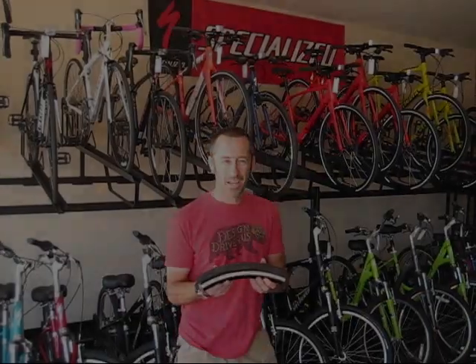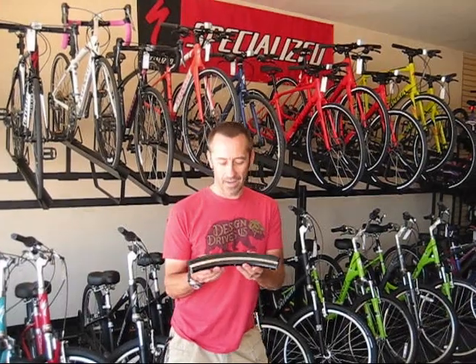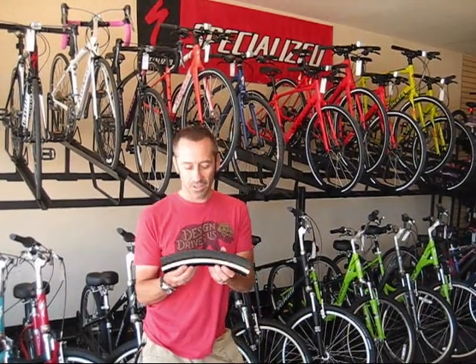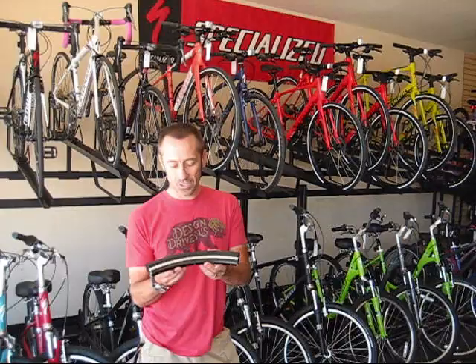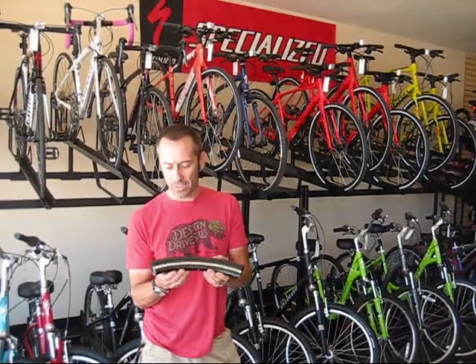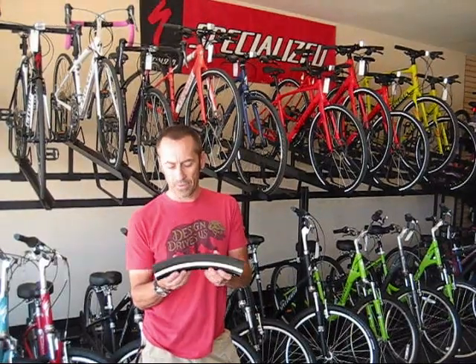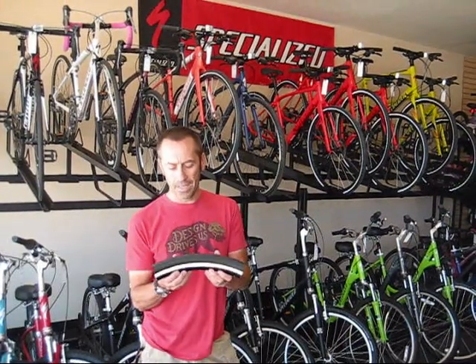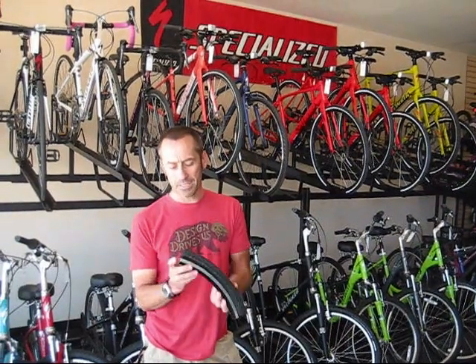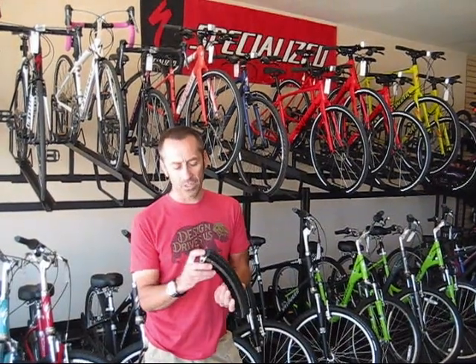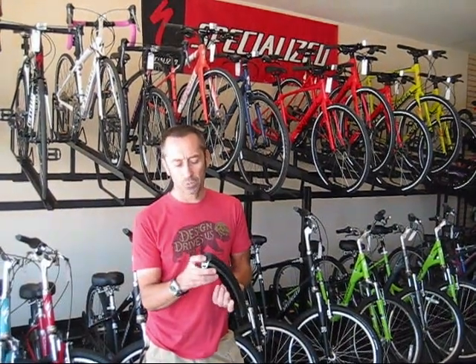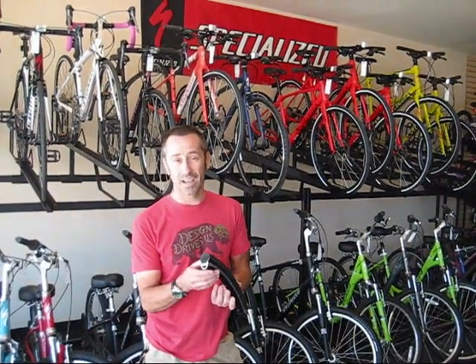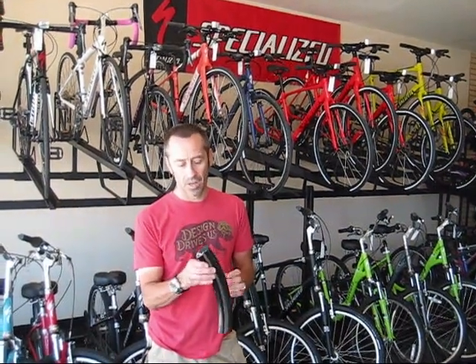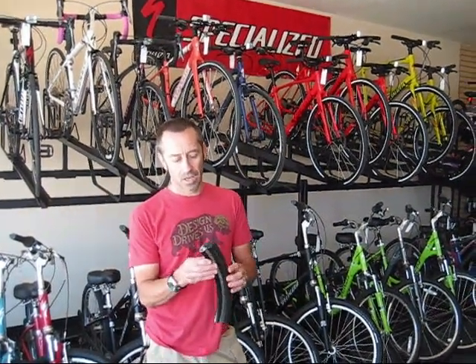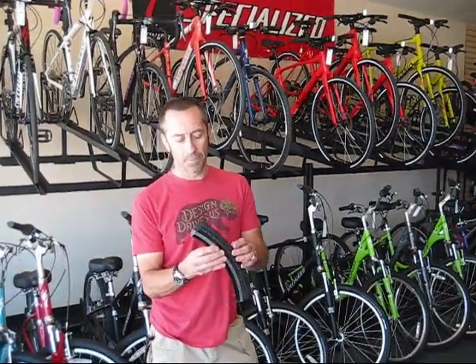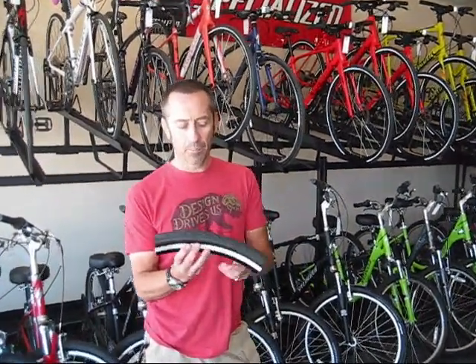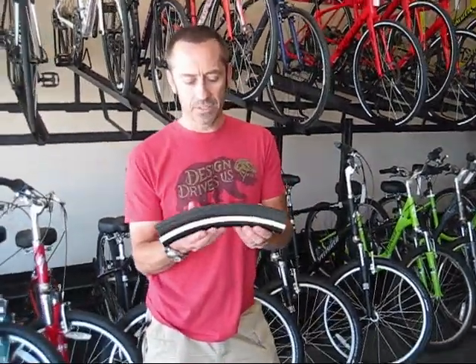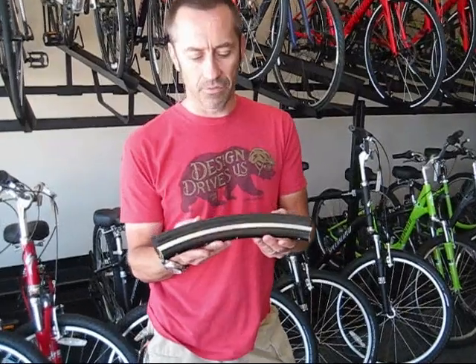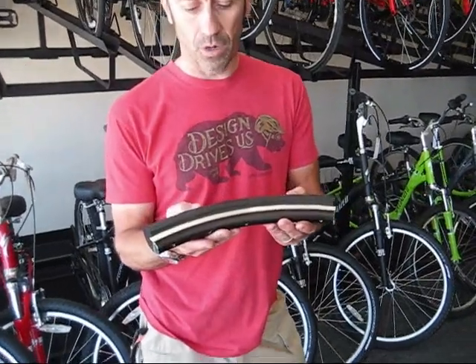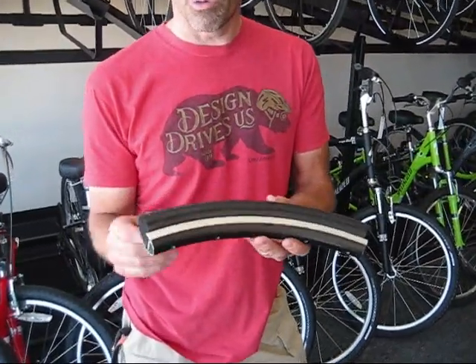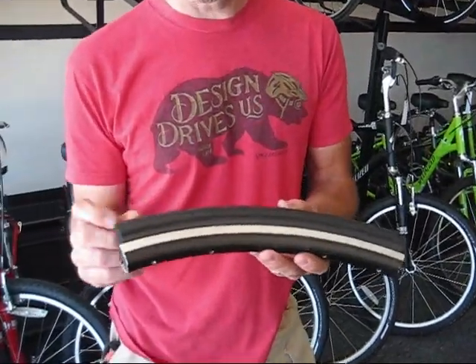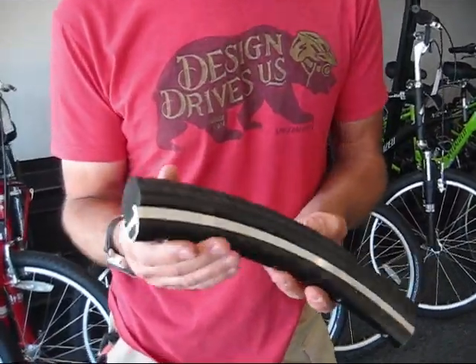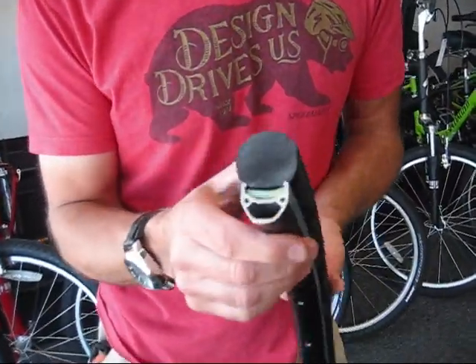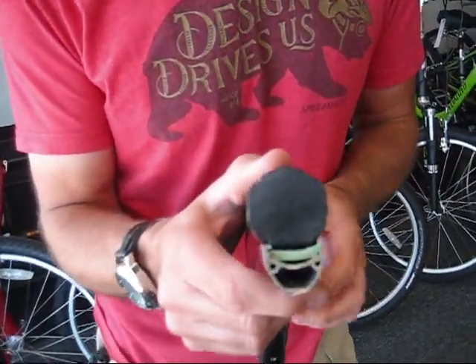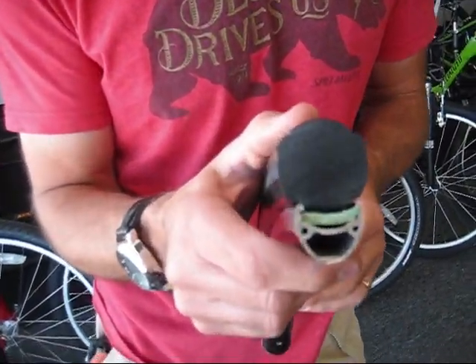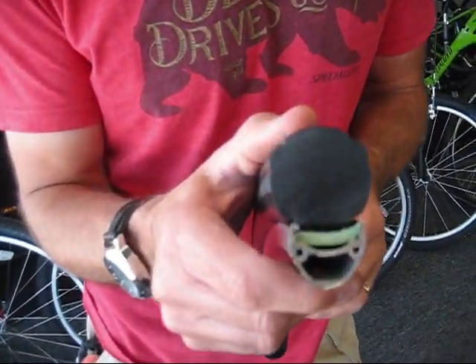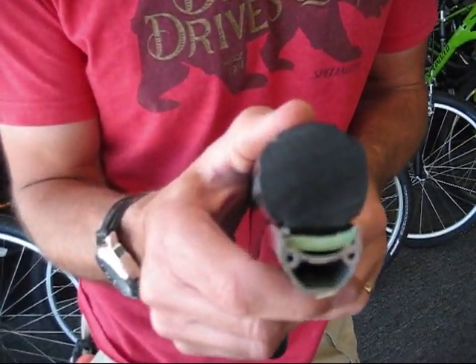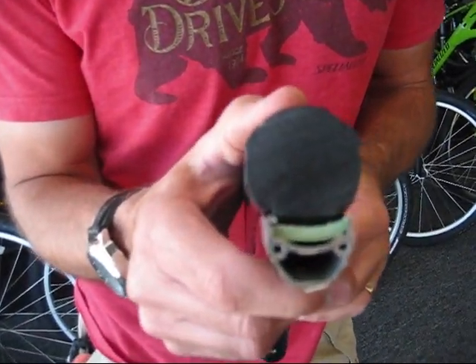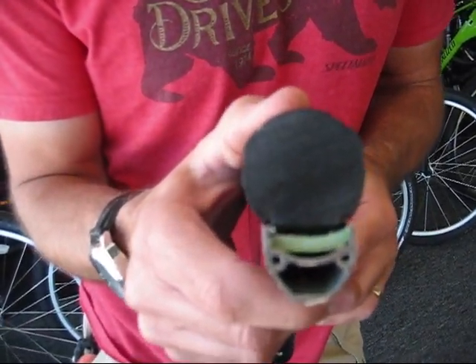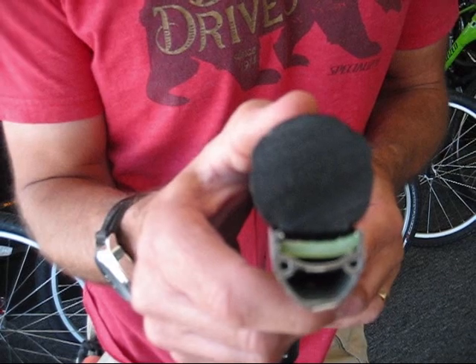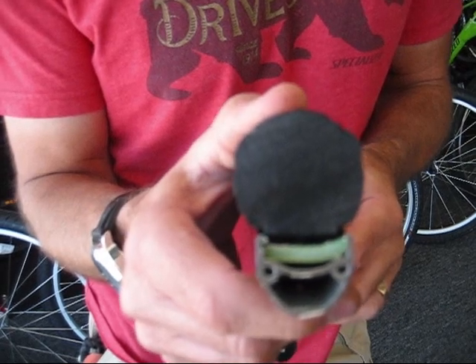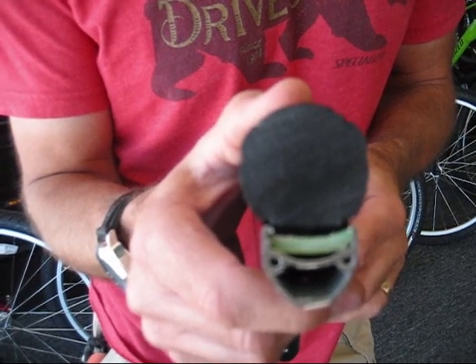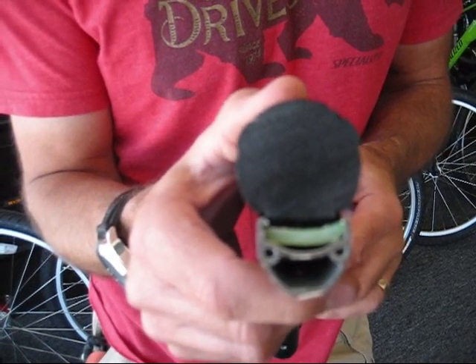Here we are today at CycleConnection. We're going to talk about the new Nimbus airless tubeless tire. All the benefits of running a regular tire but with no tube or air required, so you can never get a flat.